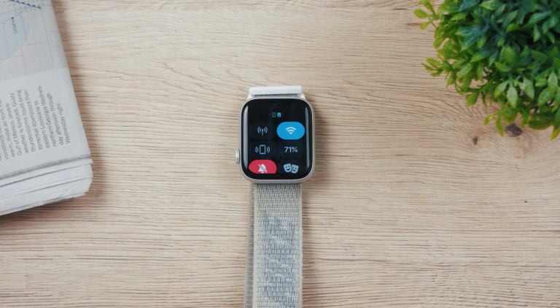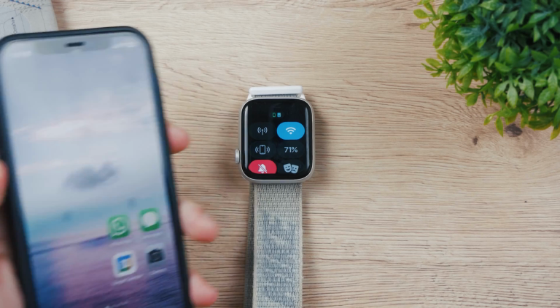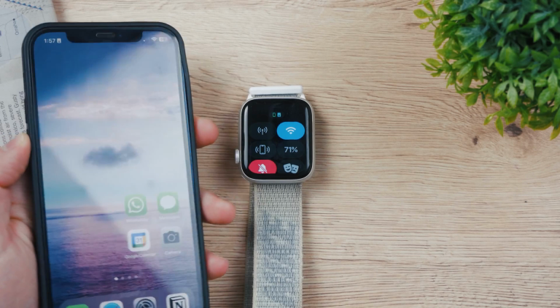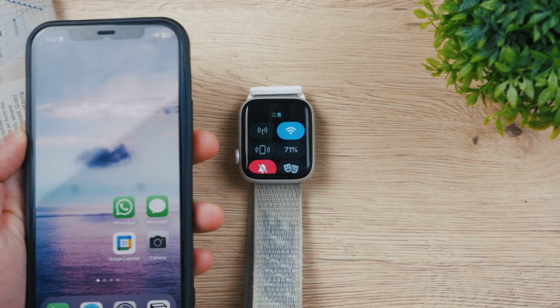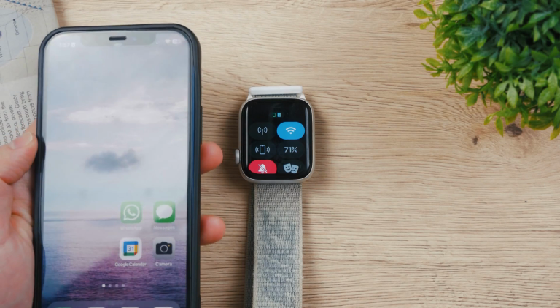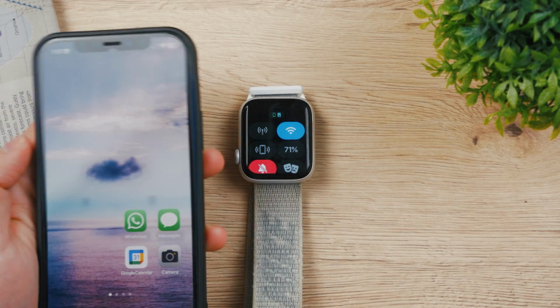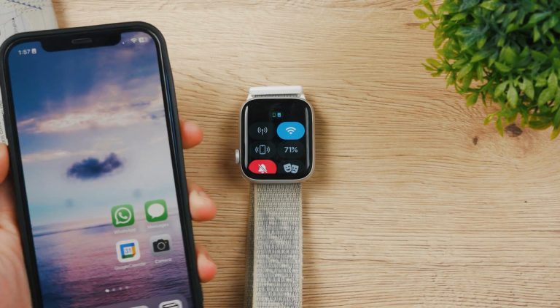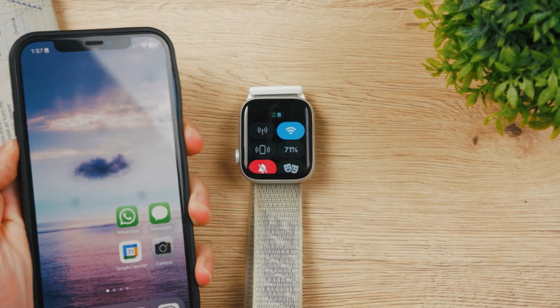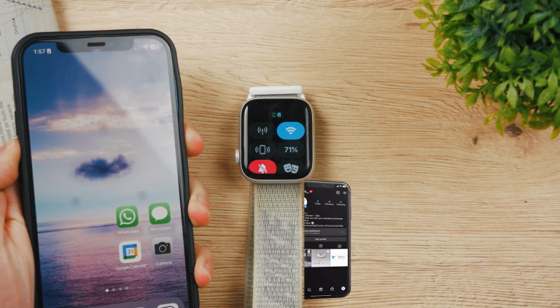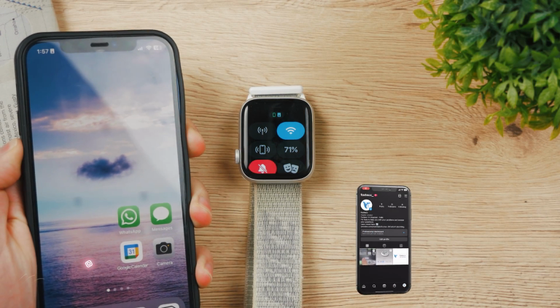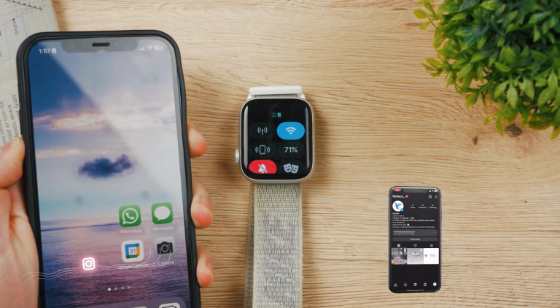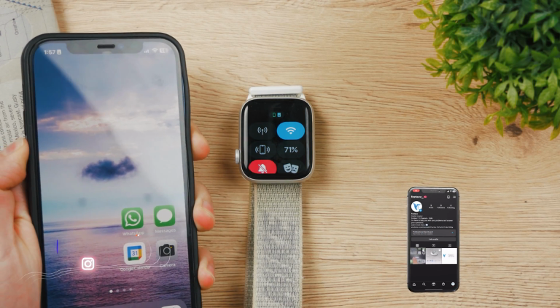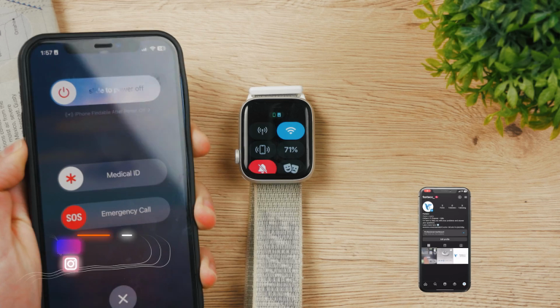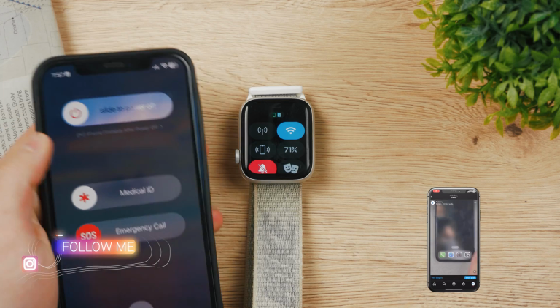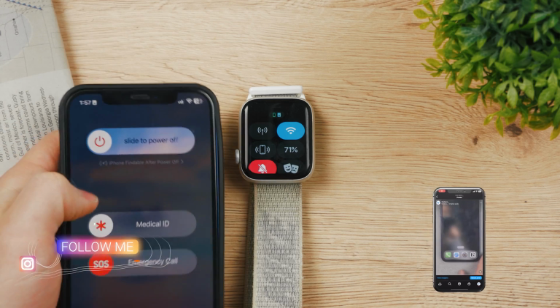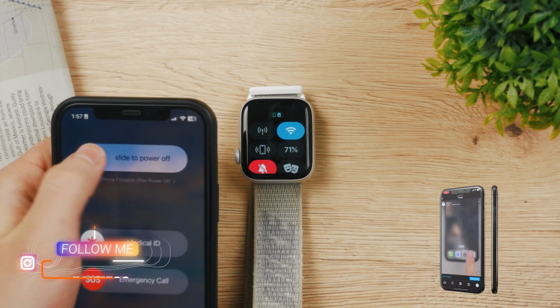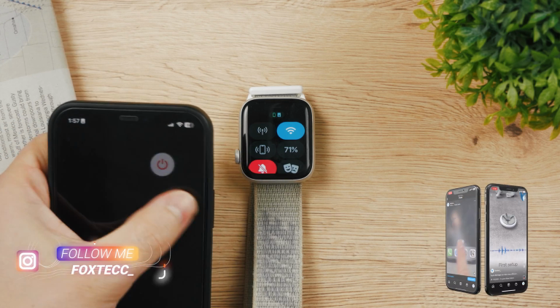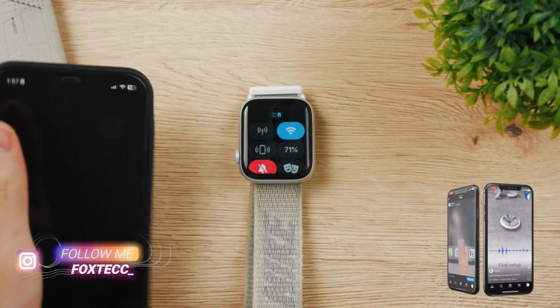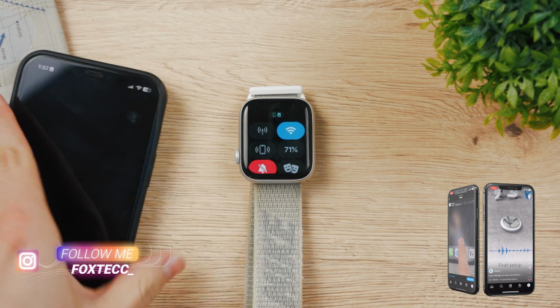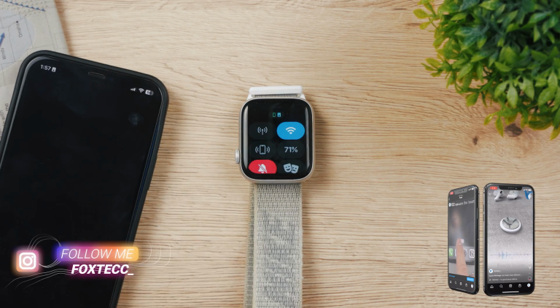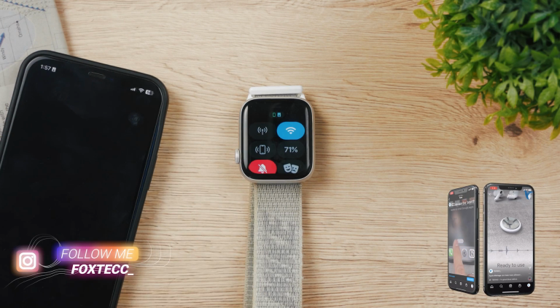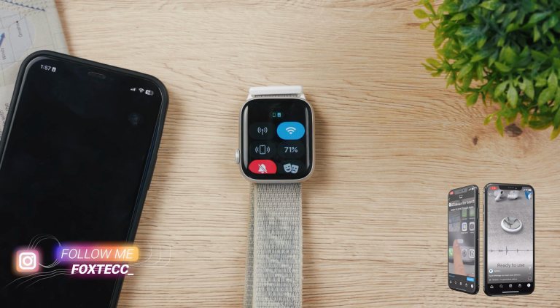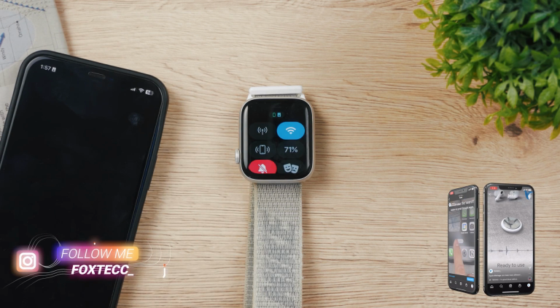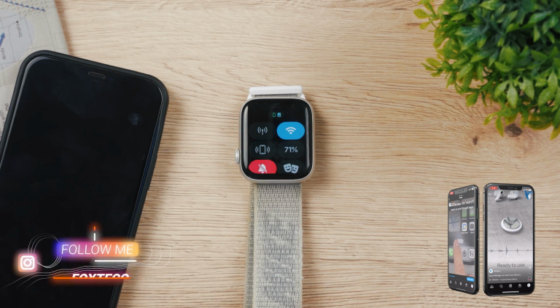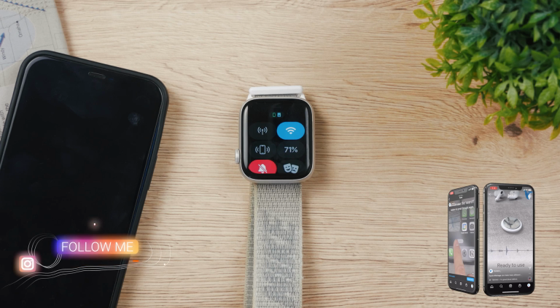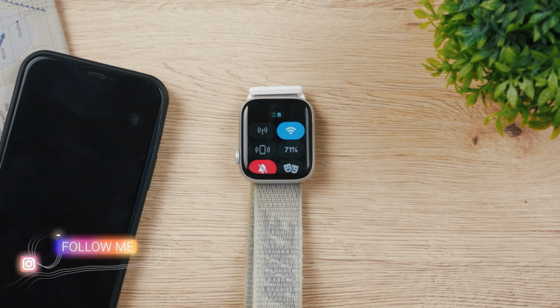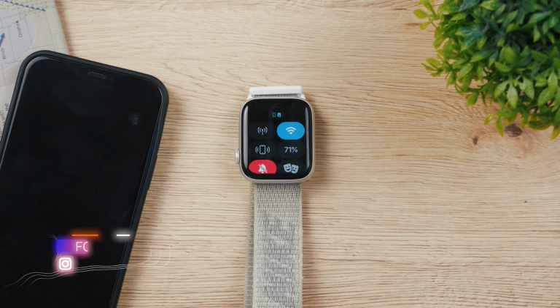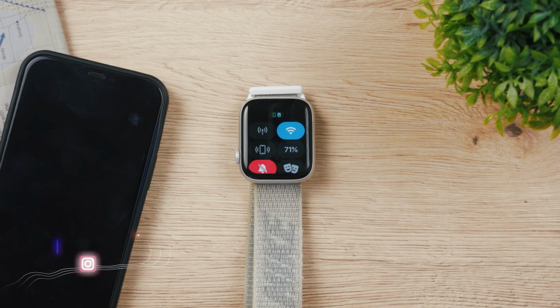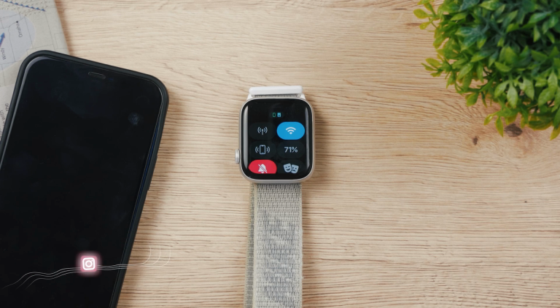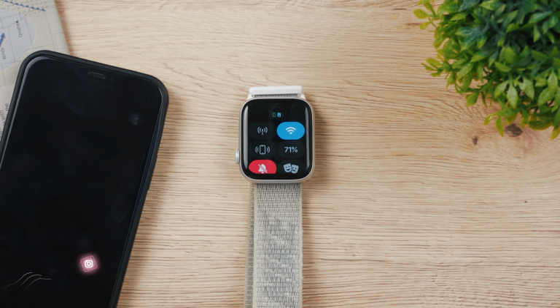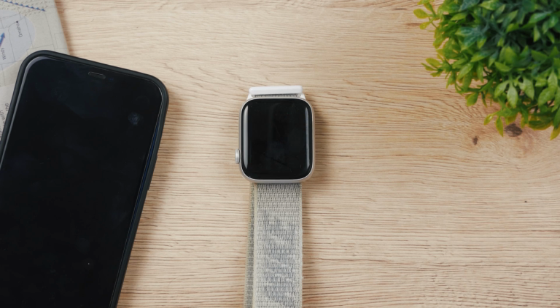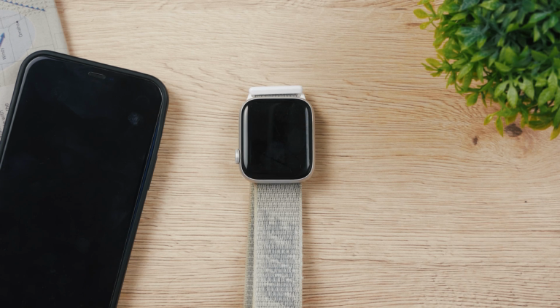Let's say I'm going to turn off my iPhone which is paired to this Apple Watch completely. I'm going to hold down on the power button and slide to turn it off. You can see that it's going to be disabled and turn off.